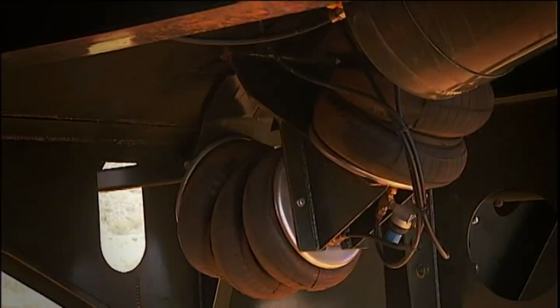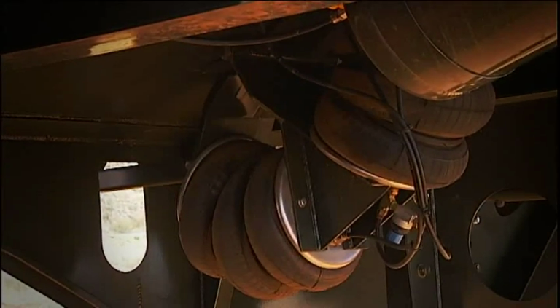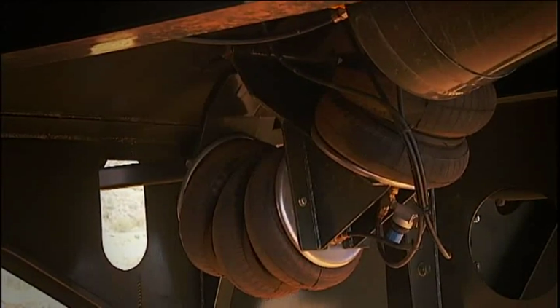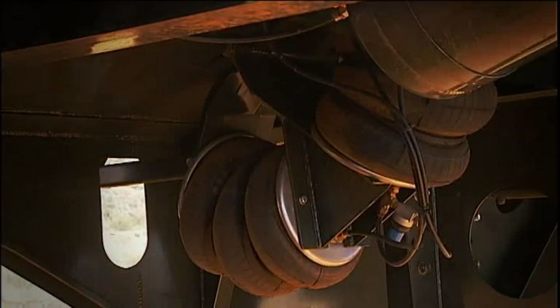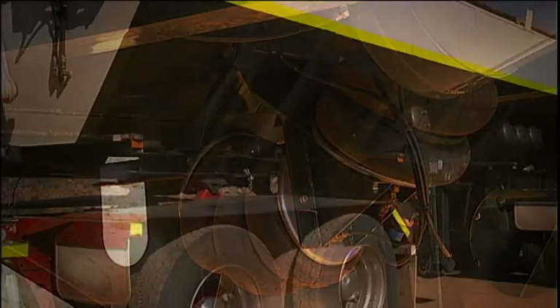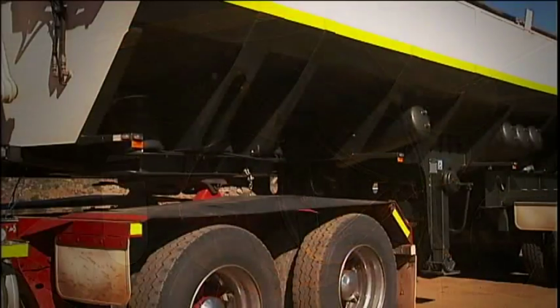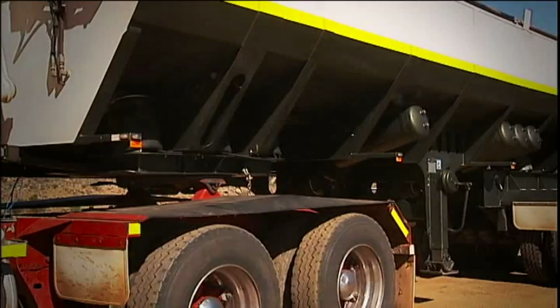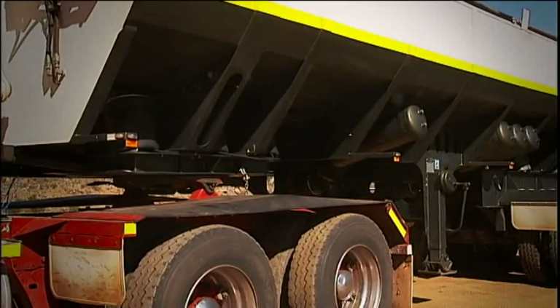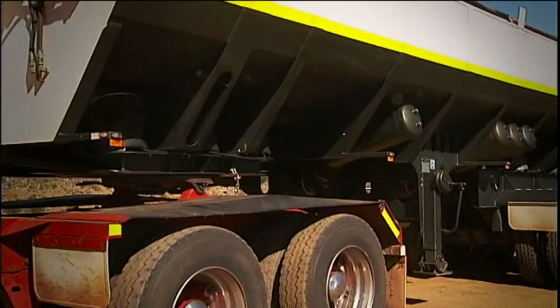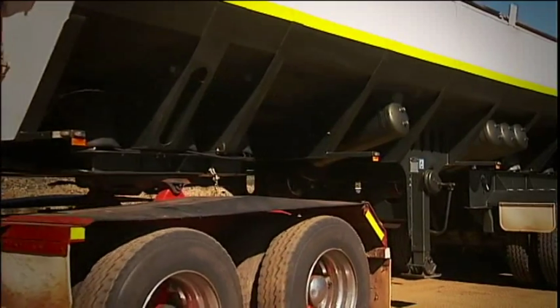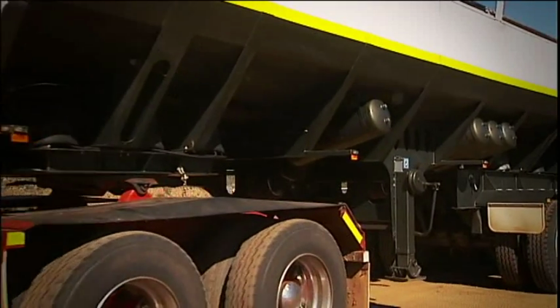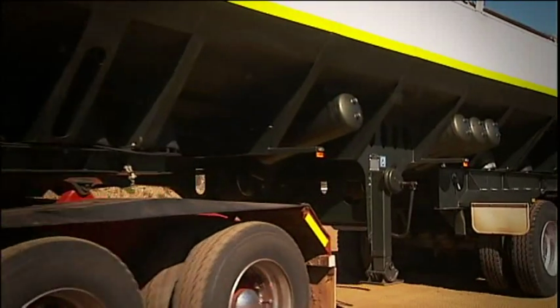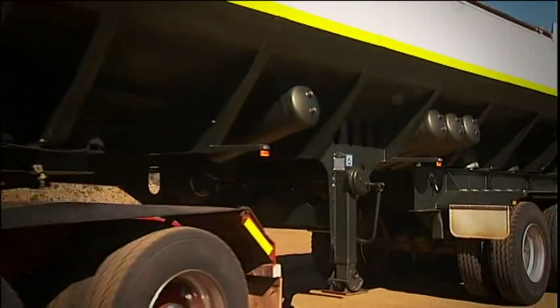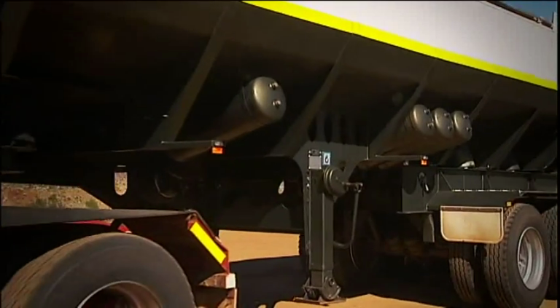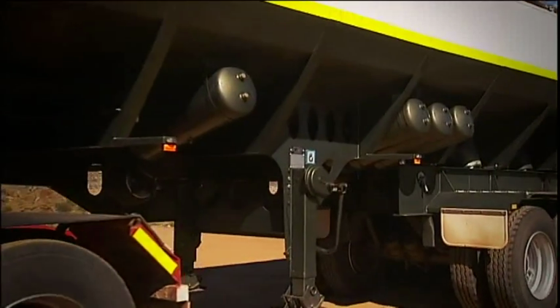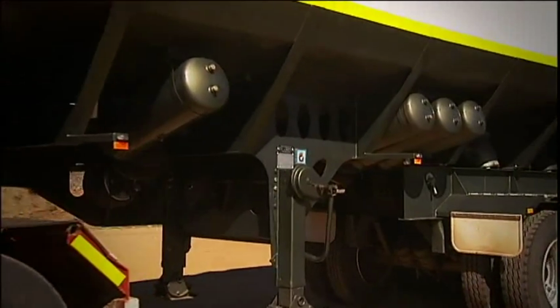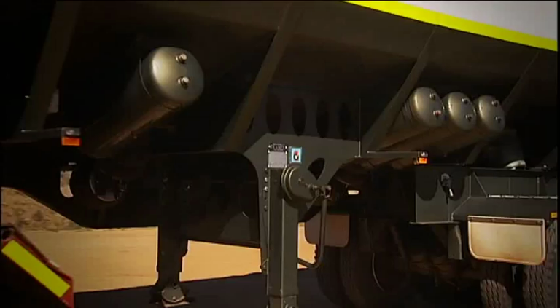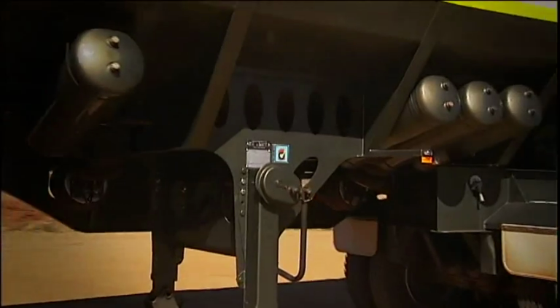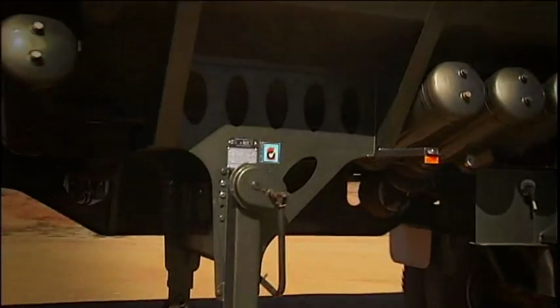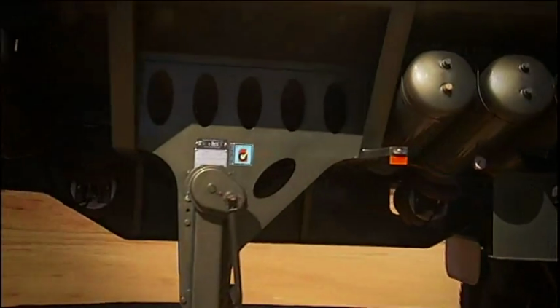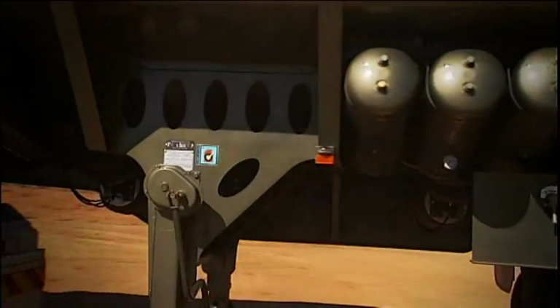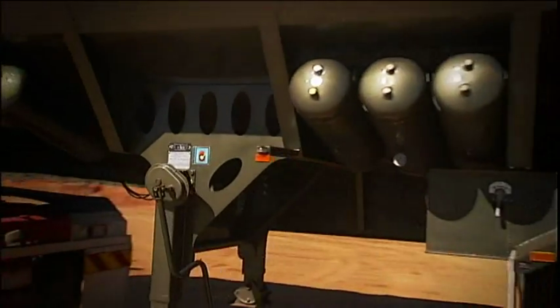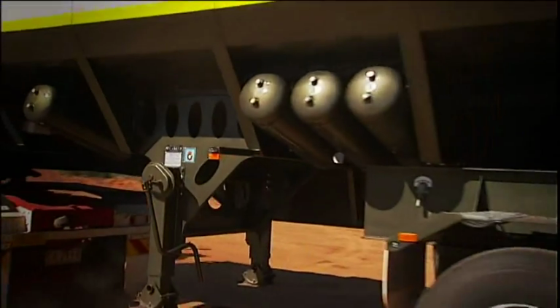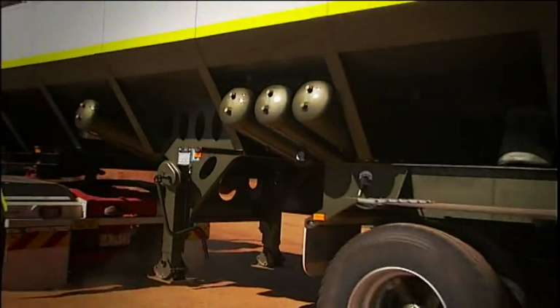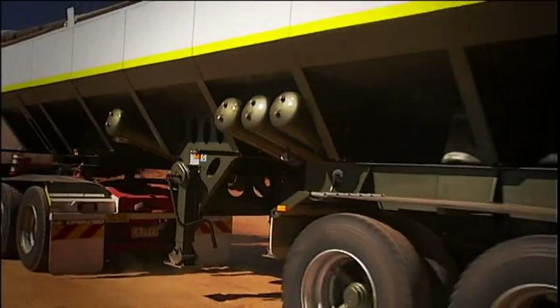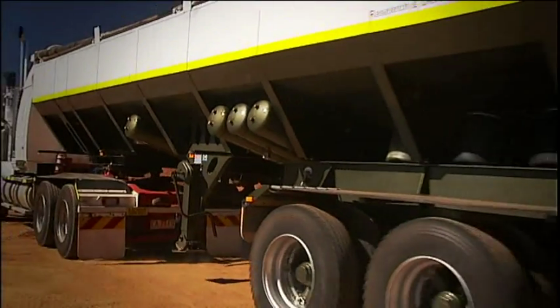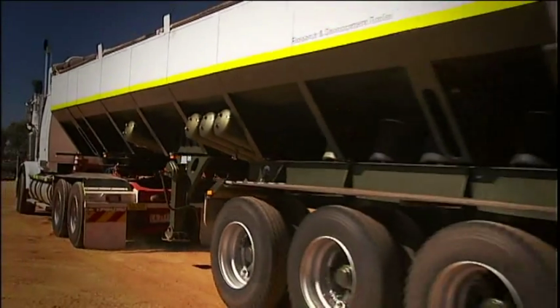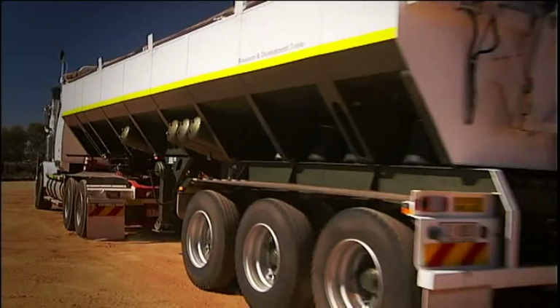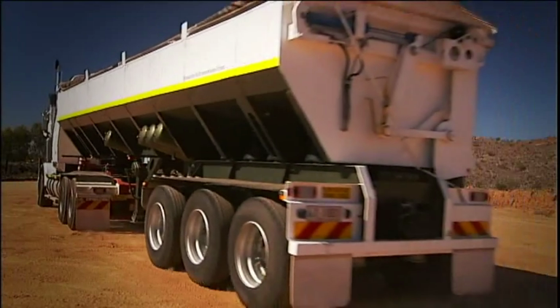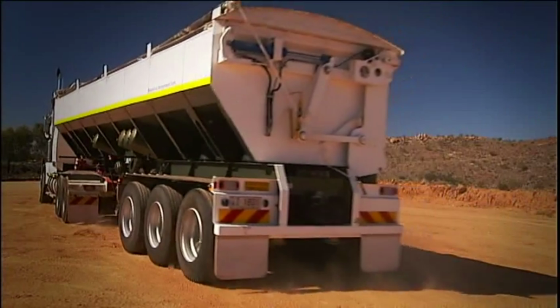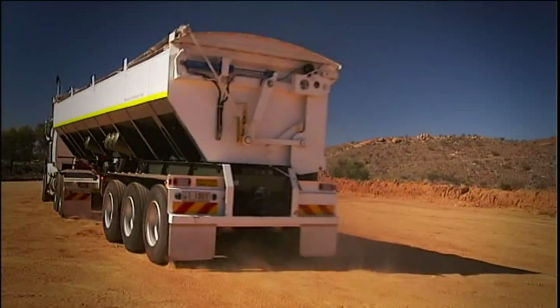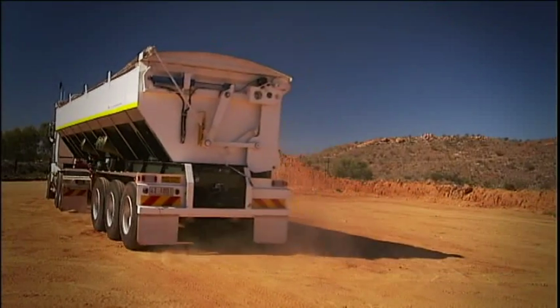Whether you're operating a single, double or triple trailer system, Airtip is the right choice for your business. The Airtip system offers operators a clean, efficient and economical alternative to outmoded hydraulic tippers. Airtip — future-proofing your business.